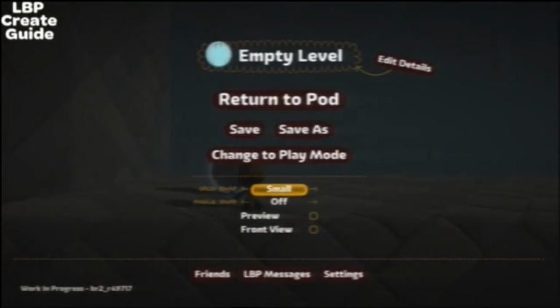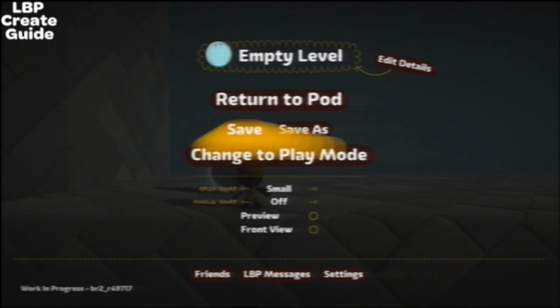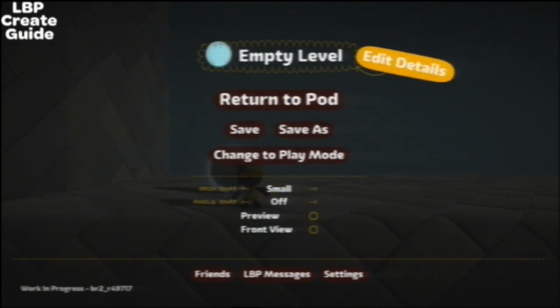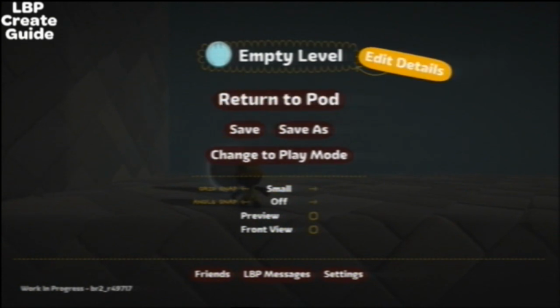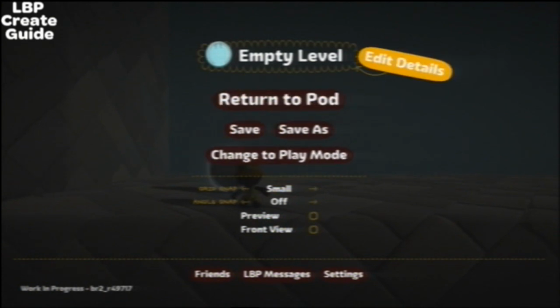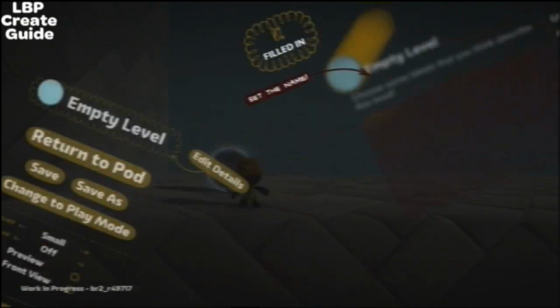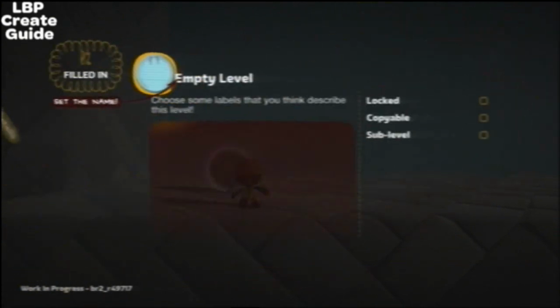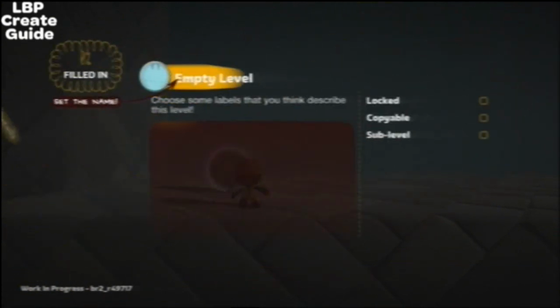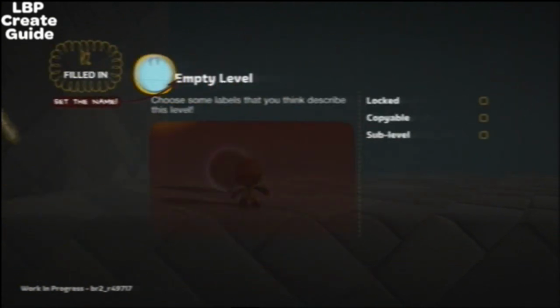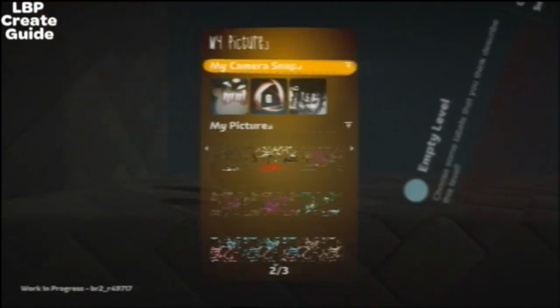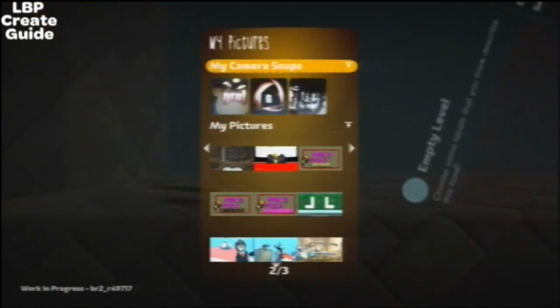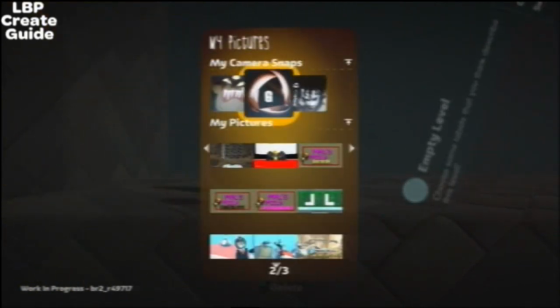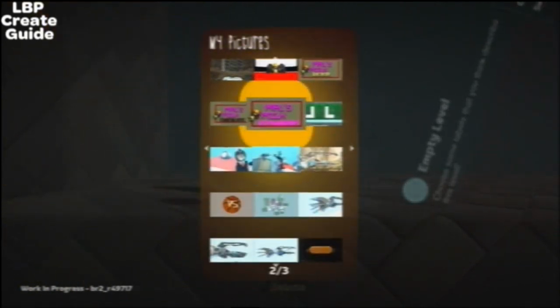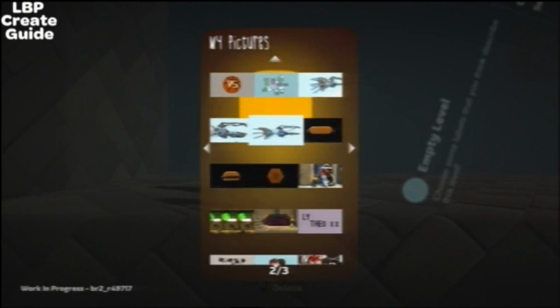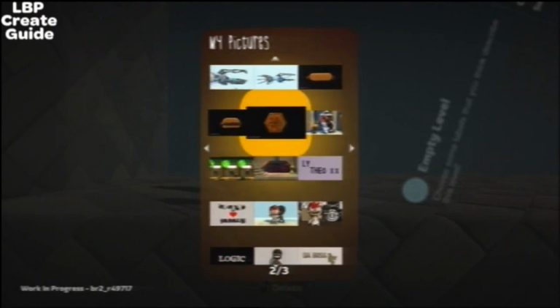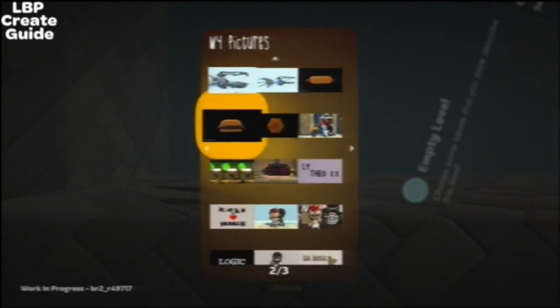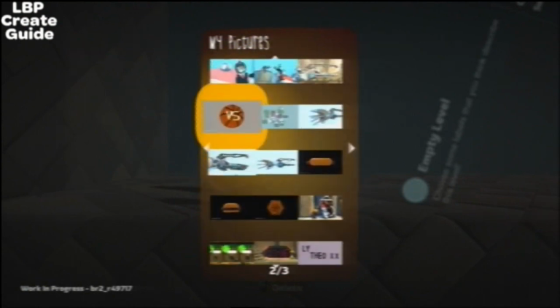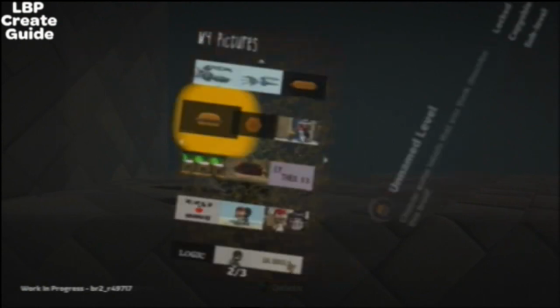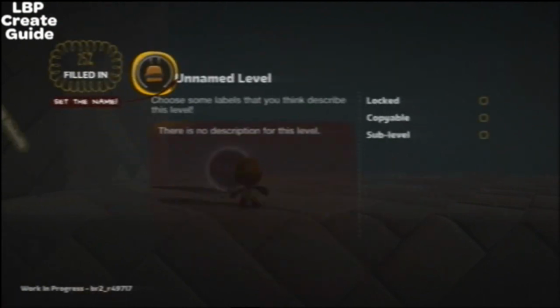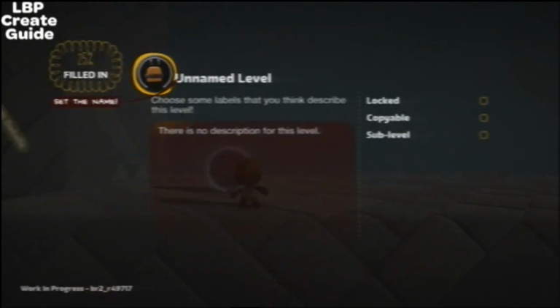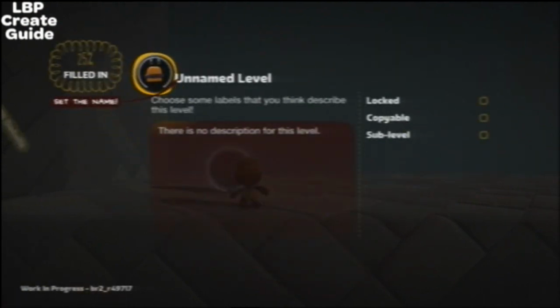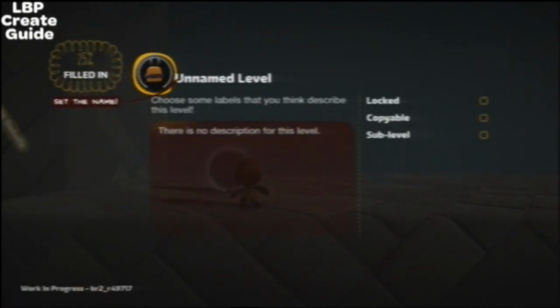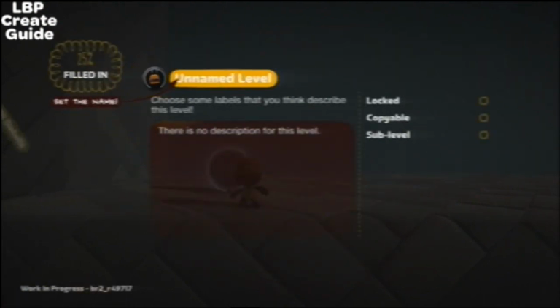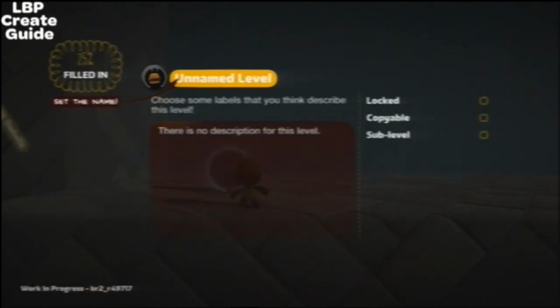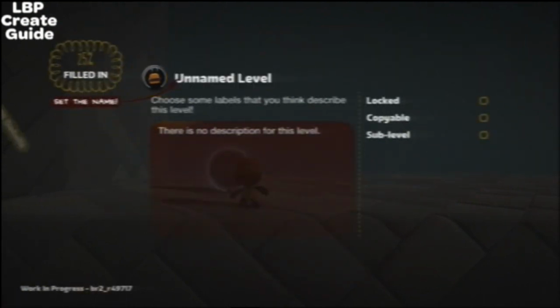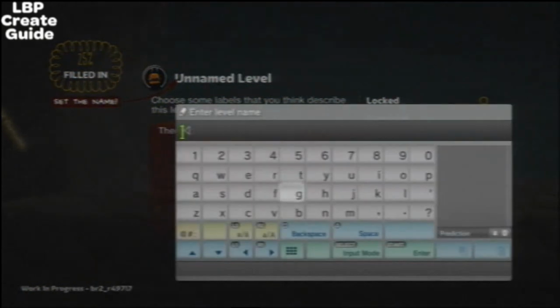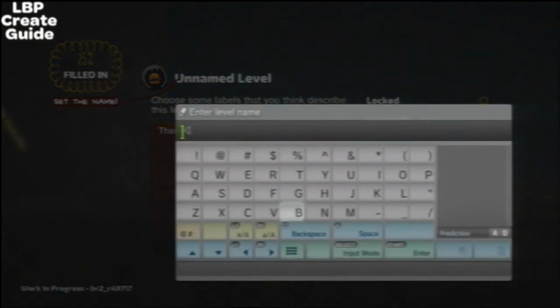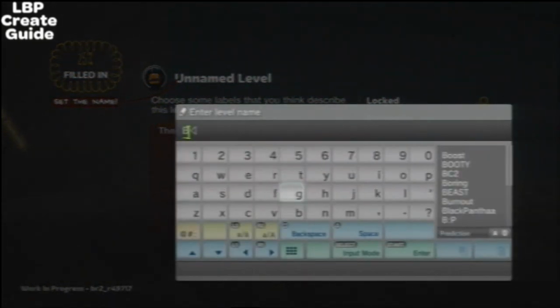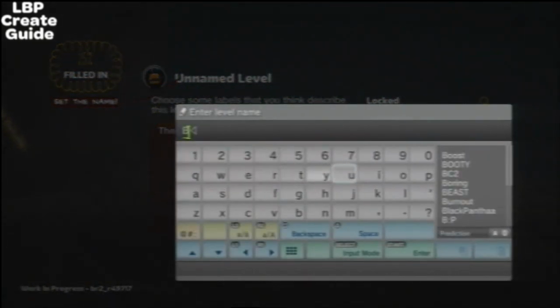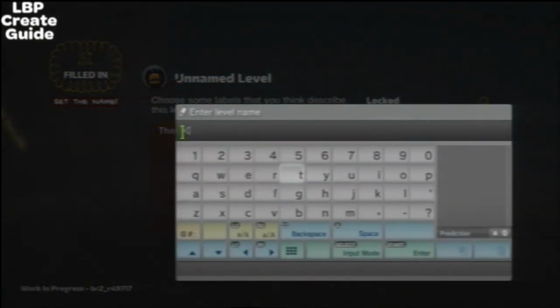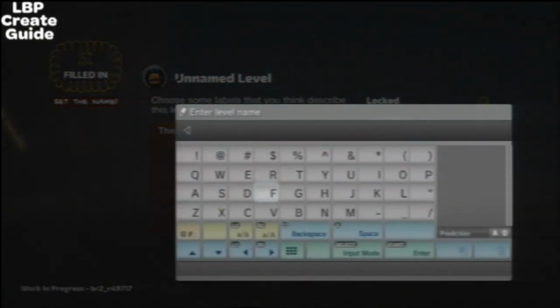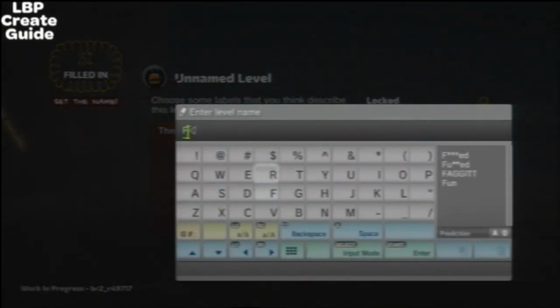Let's start from the top. You can edit the details of the level. Click on the picture to change the picture. Let's put a burger. Unnamed level — let's put food.